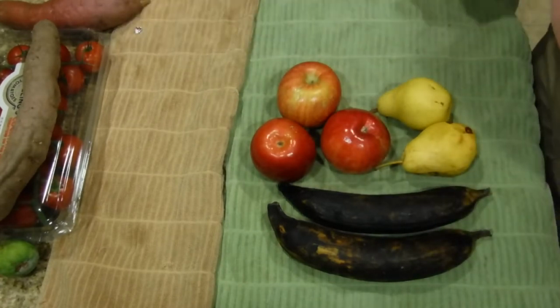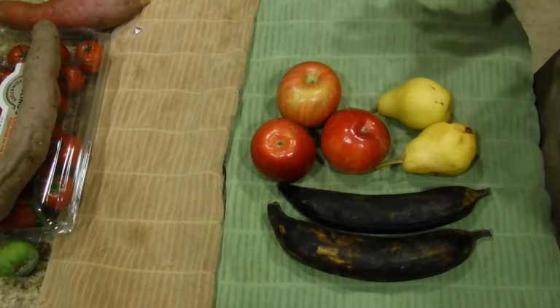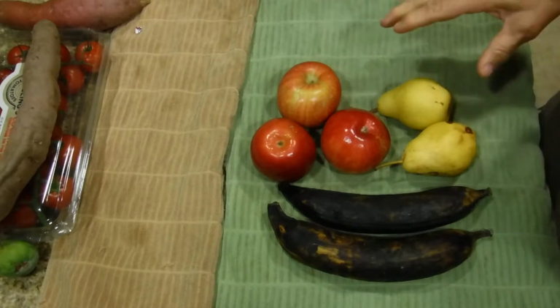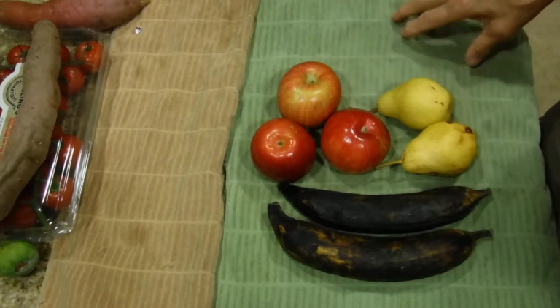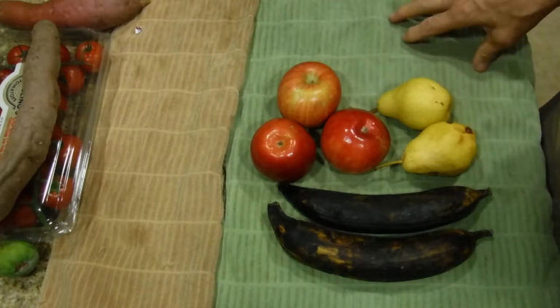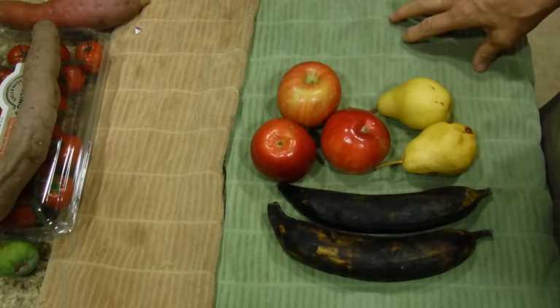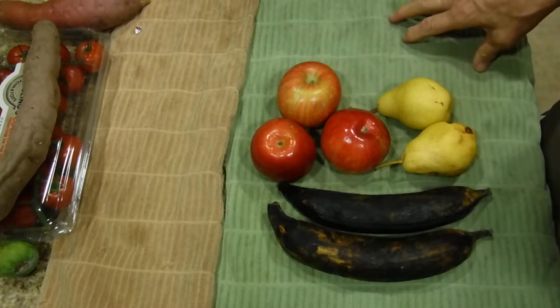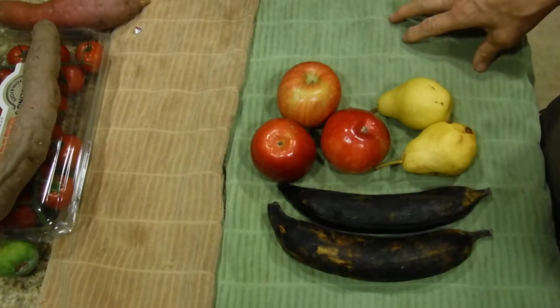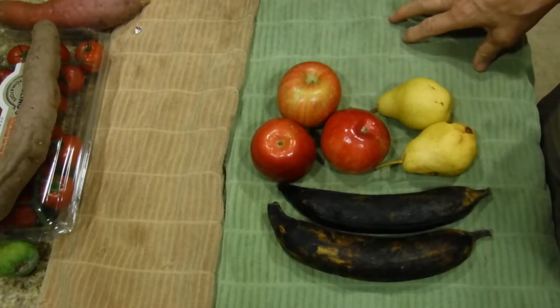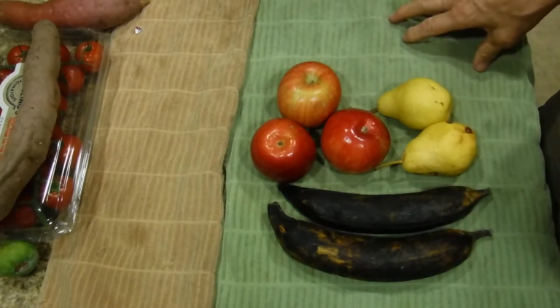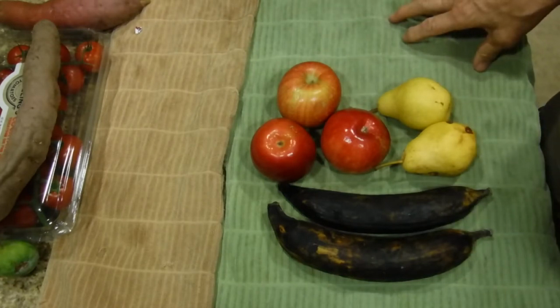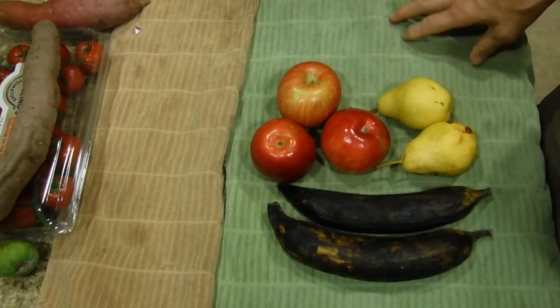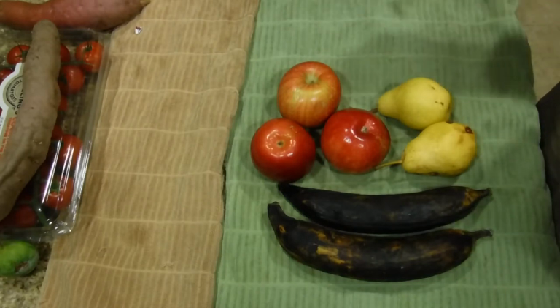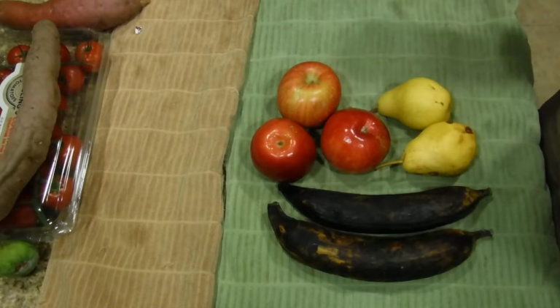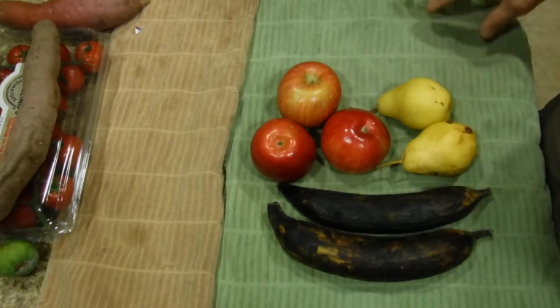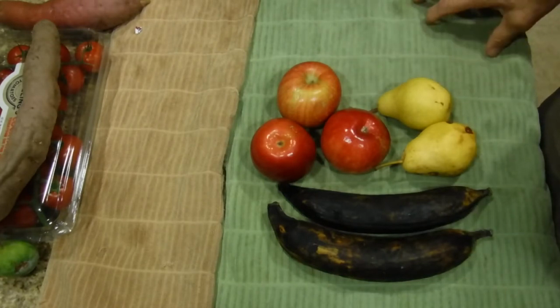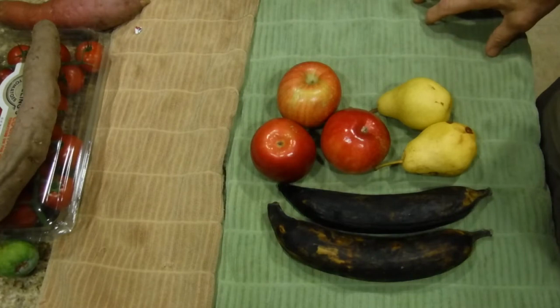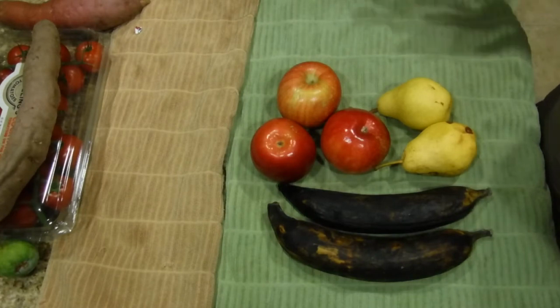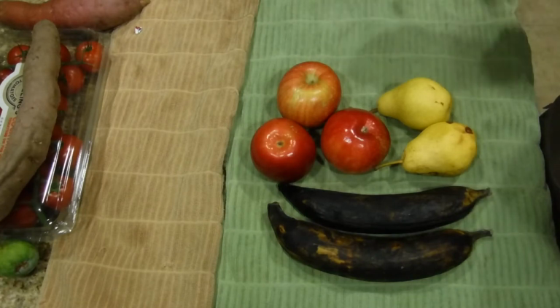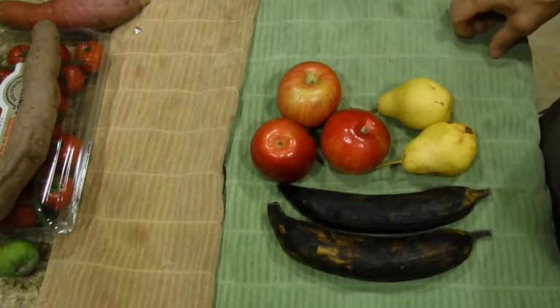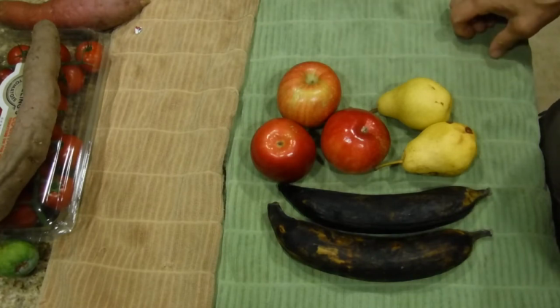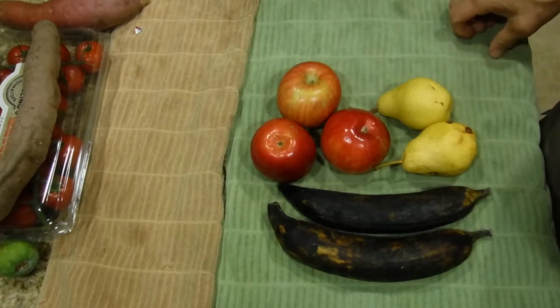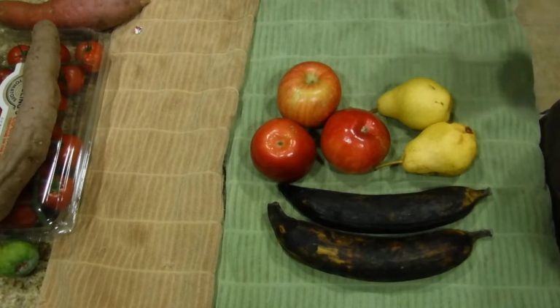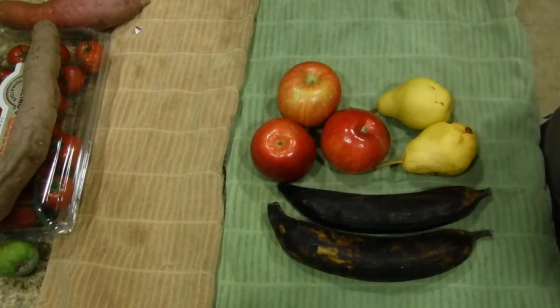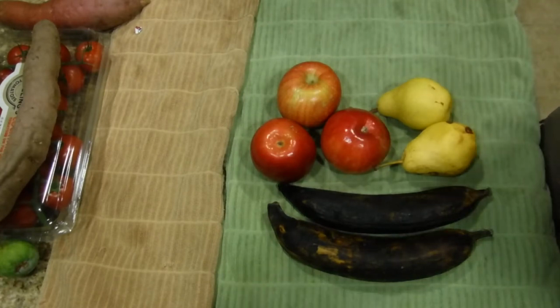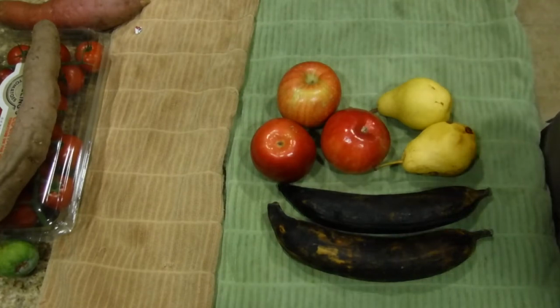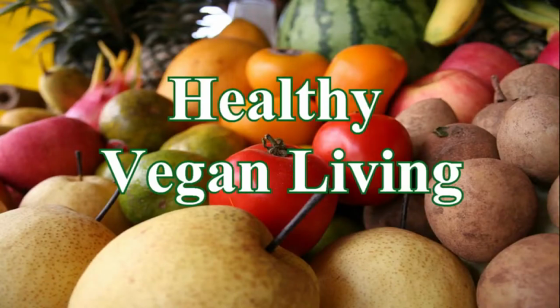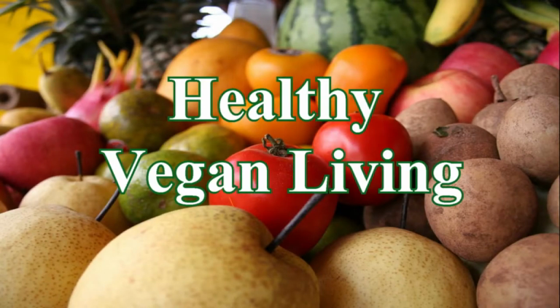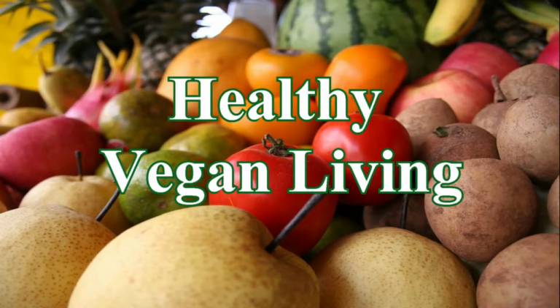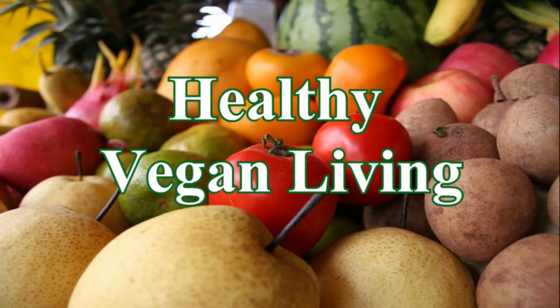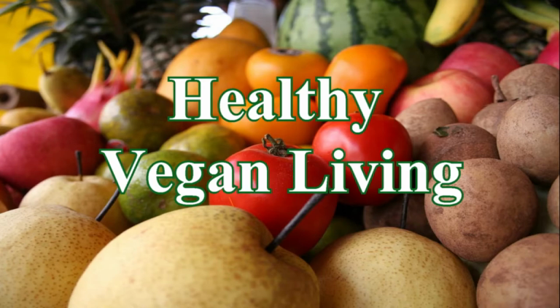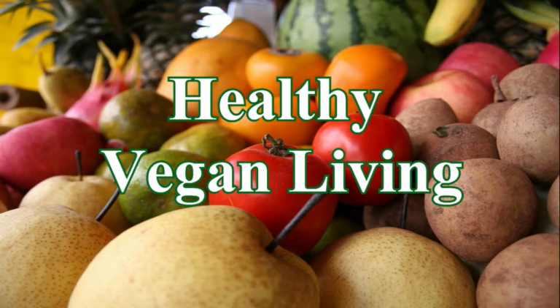This is going to be an IP meal. In other words, it's going to be cooked in the pressure cooker. So let me get that set up for you and we'll see what I can come up with. Come and watch. Welcome to Healthy Vegan Living.